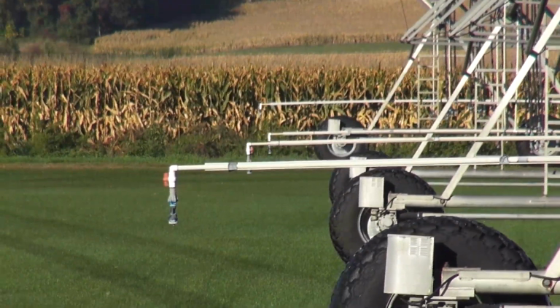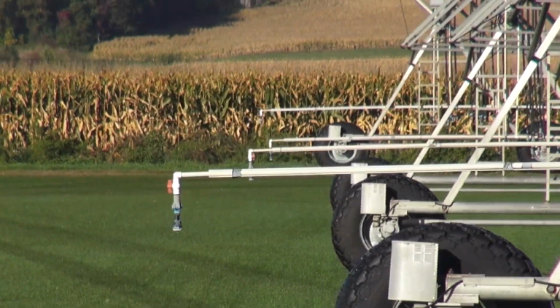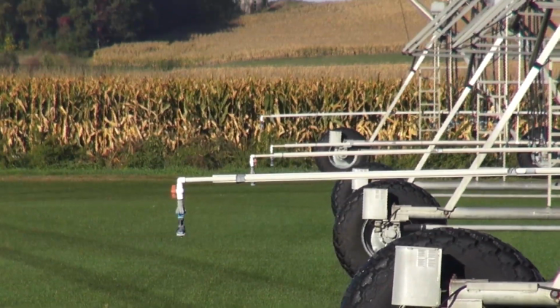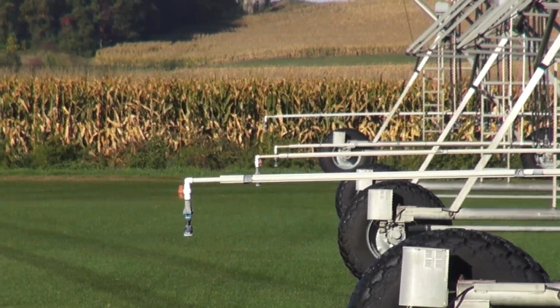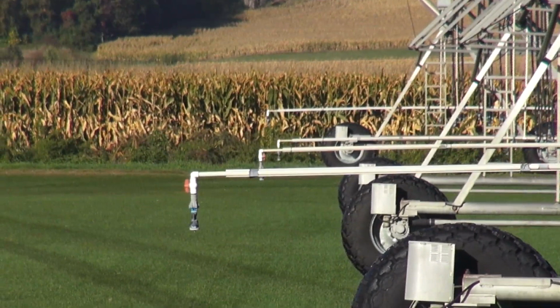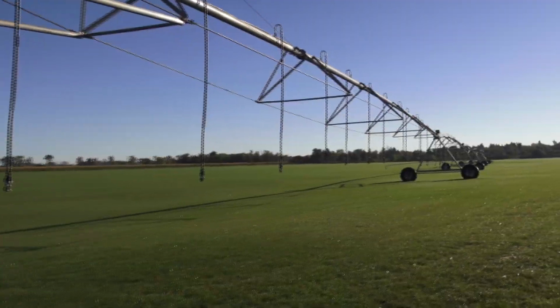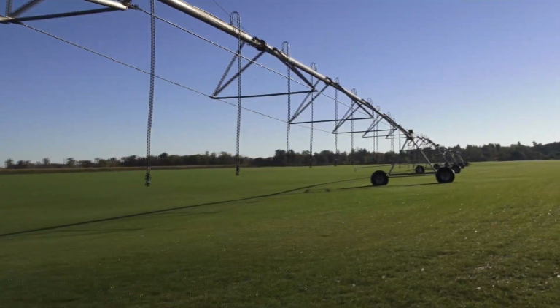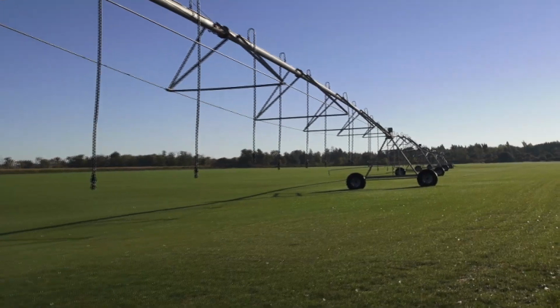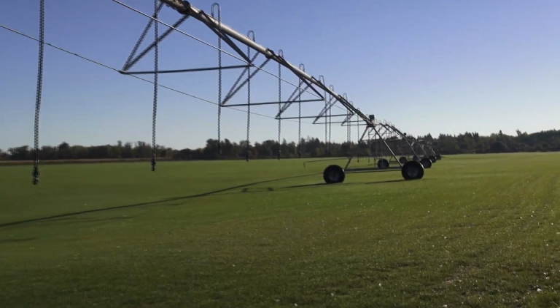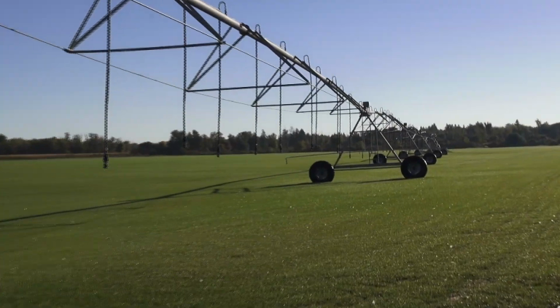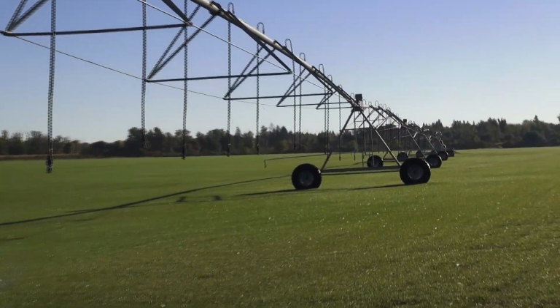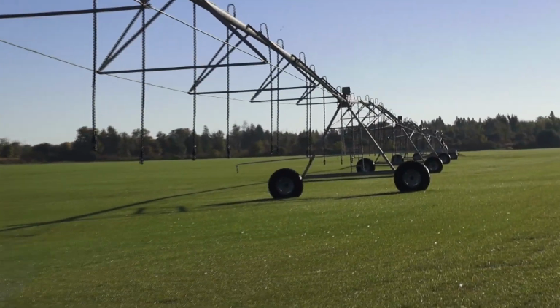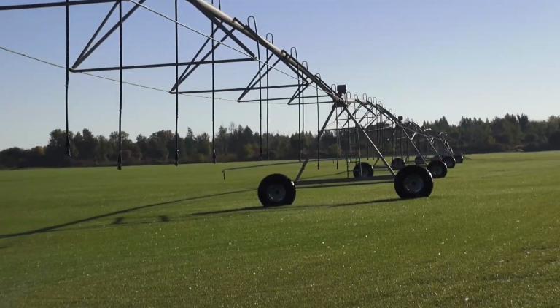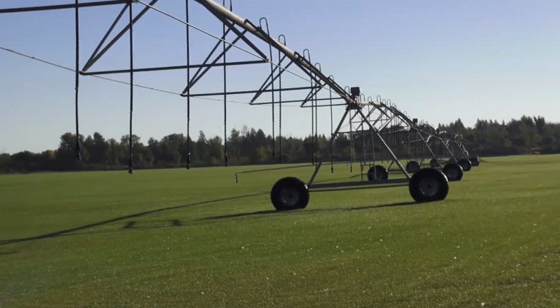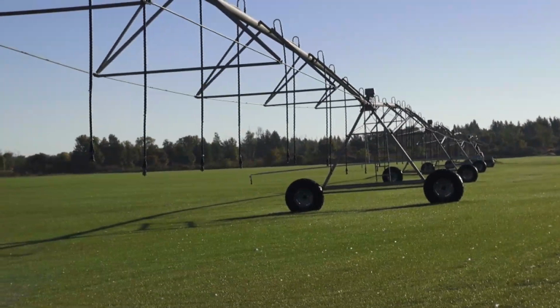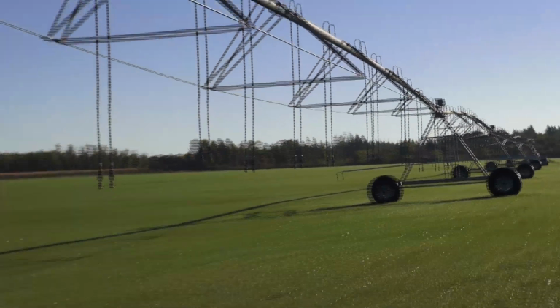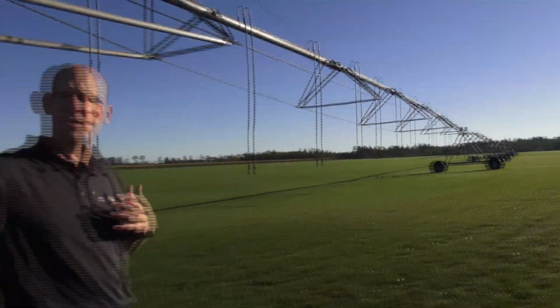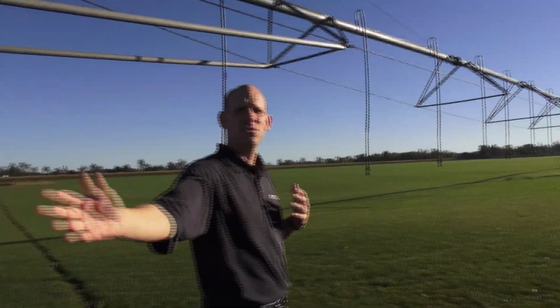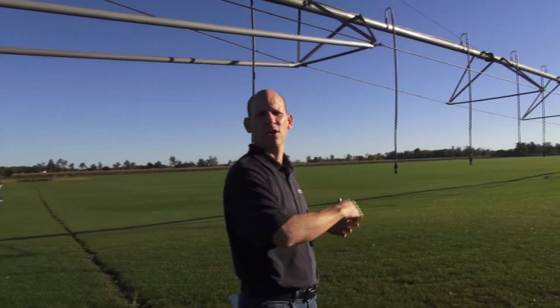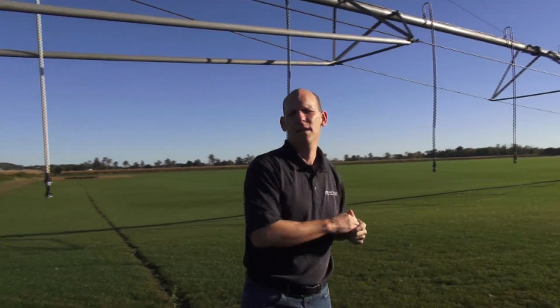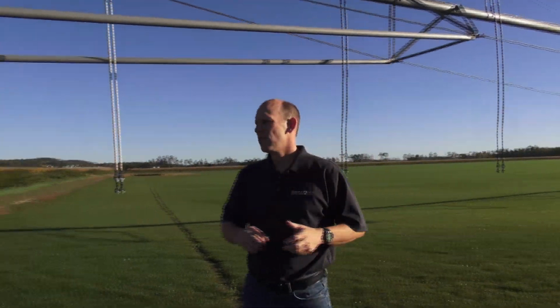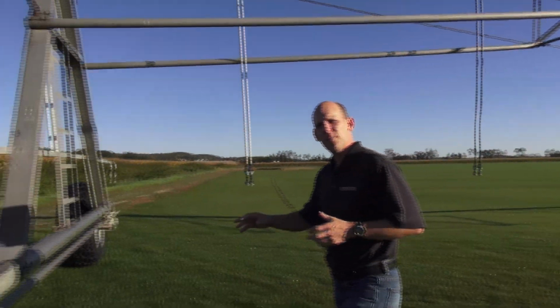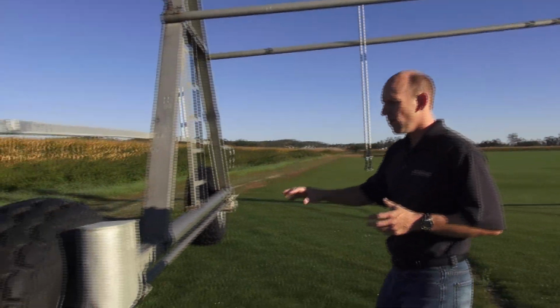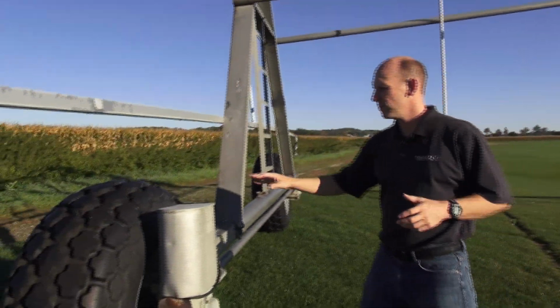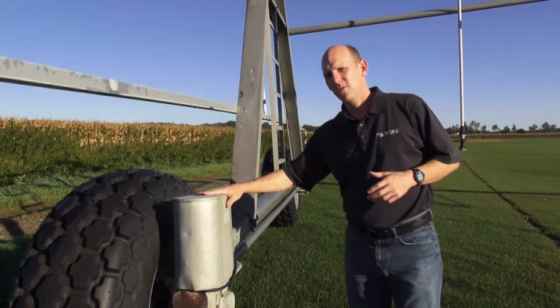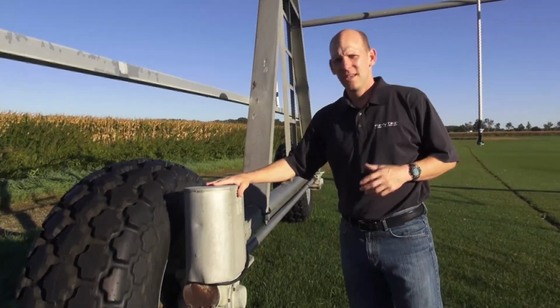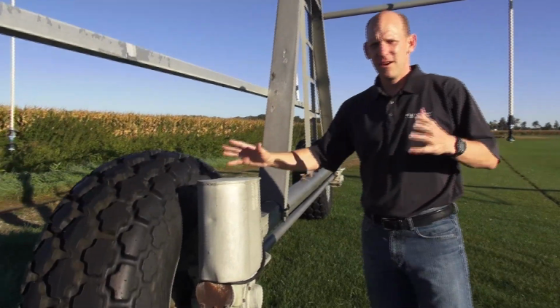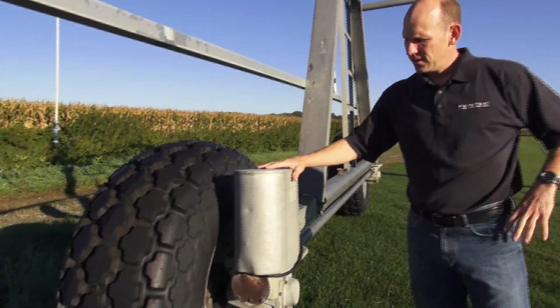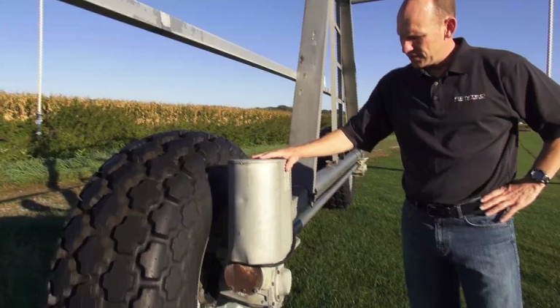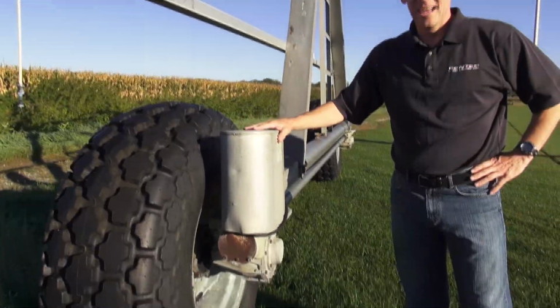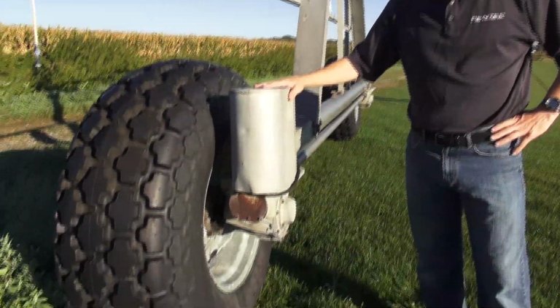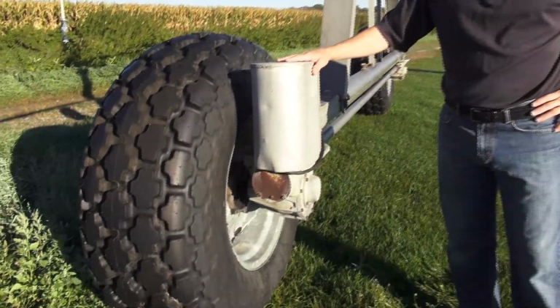Each section of this pivot has got a three phase motor. As the motors power up they have to advance these wheels so the whole thing is synchronized to stay in a straight line as it swings an arc. The three phase power requirements to run these motors vary because they're going on and off at different times.